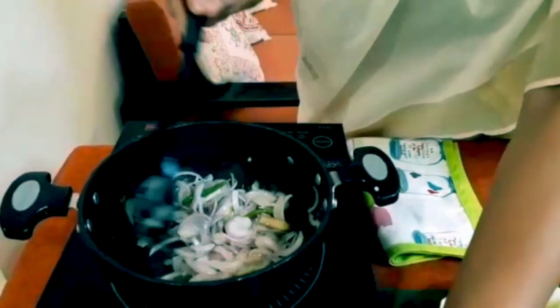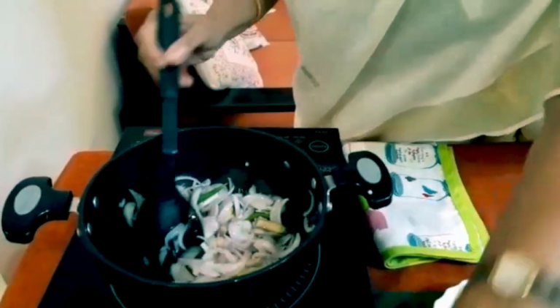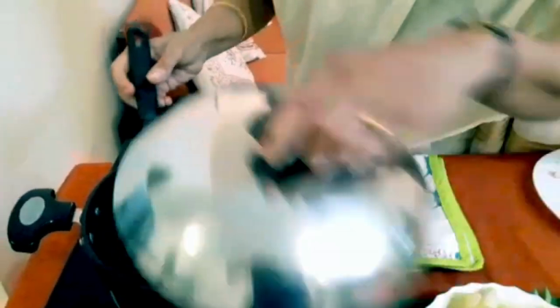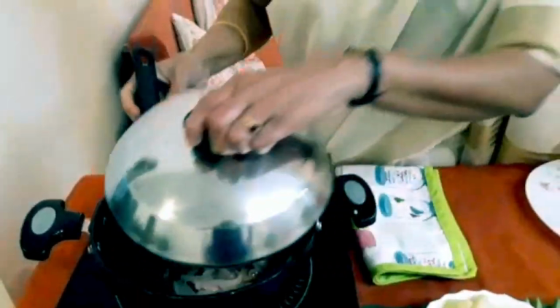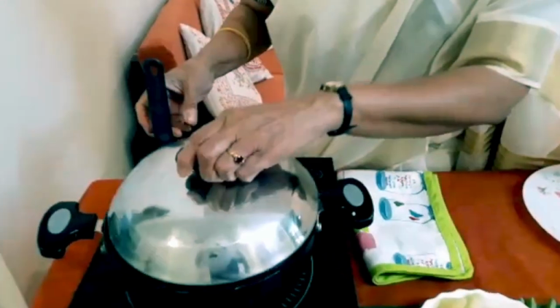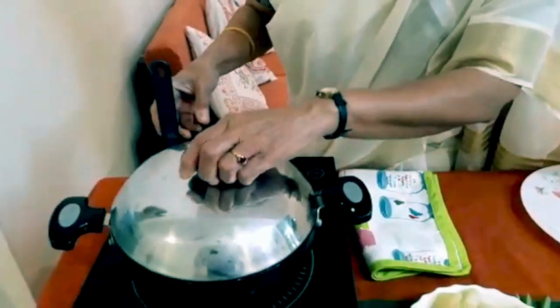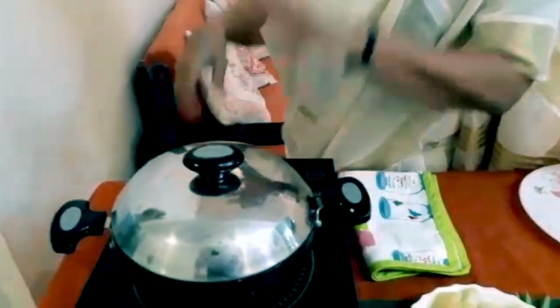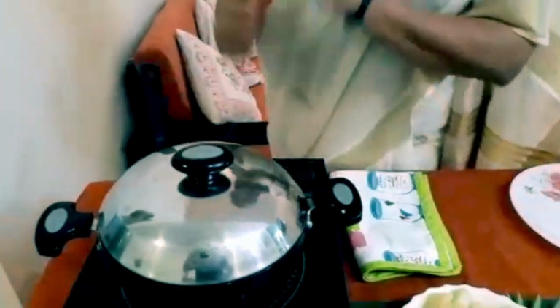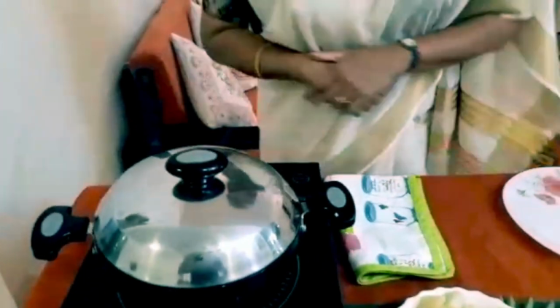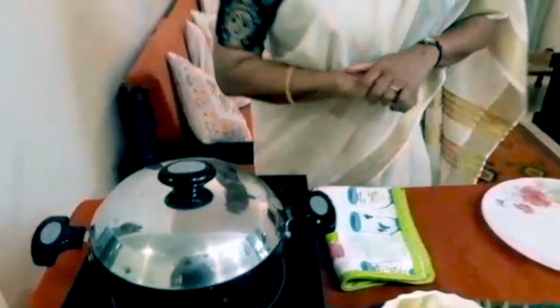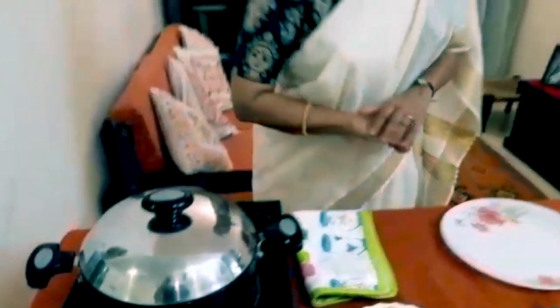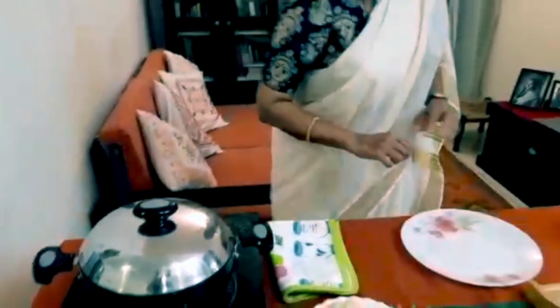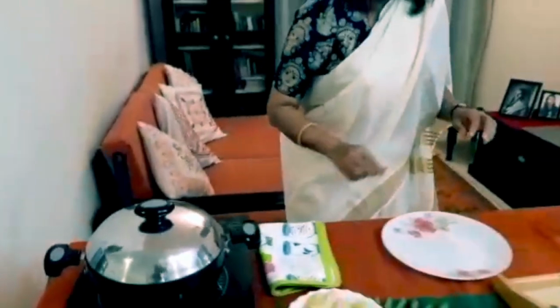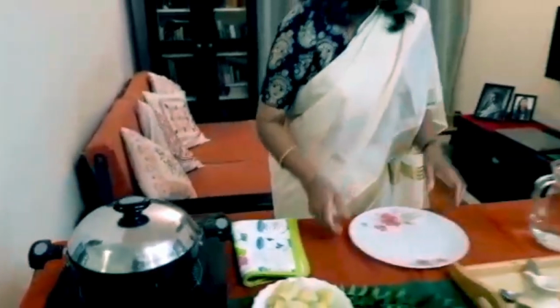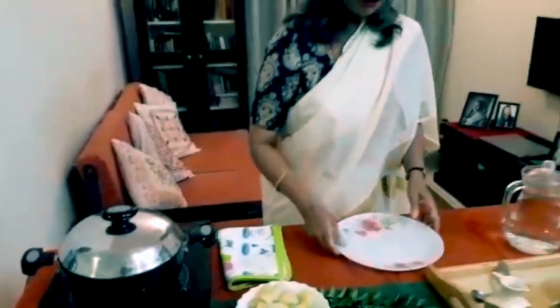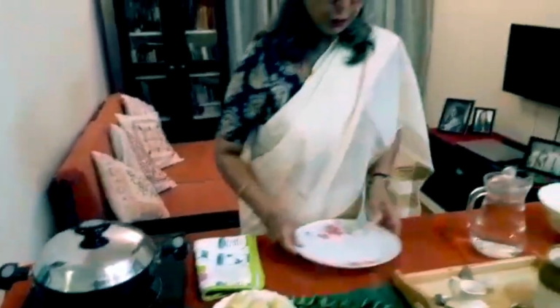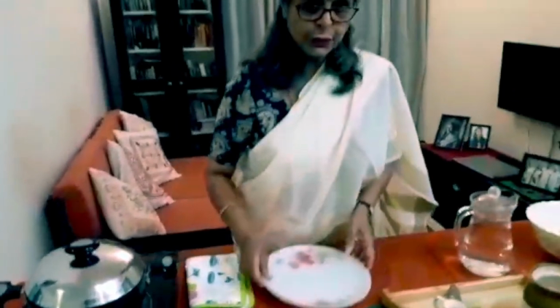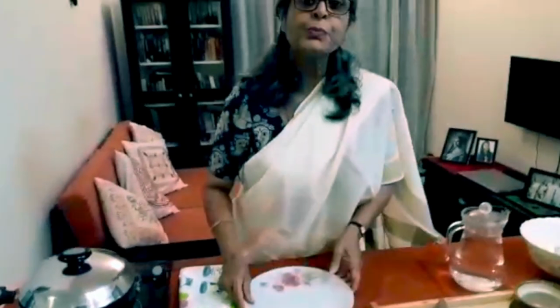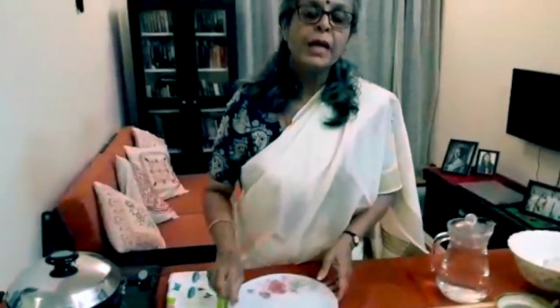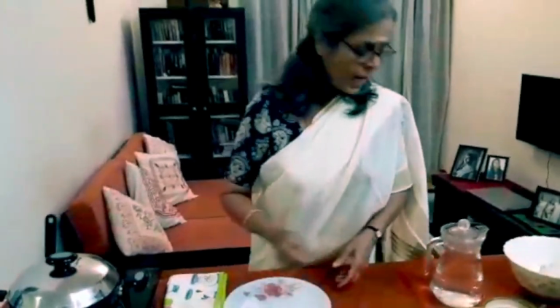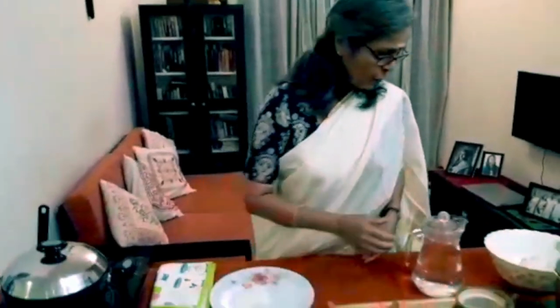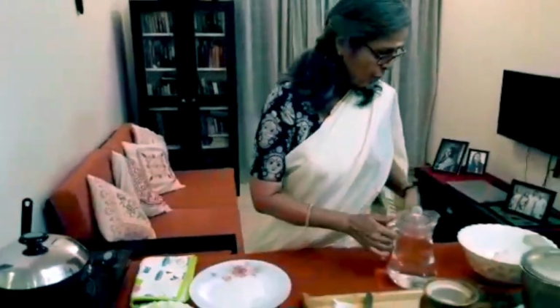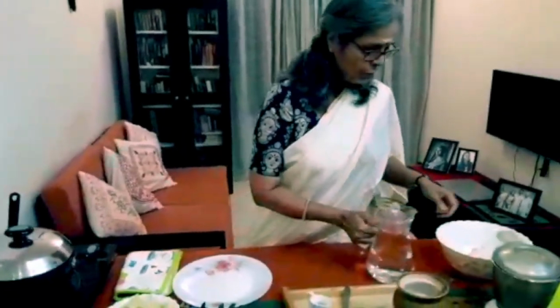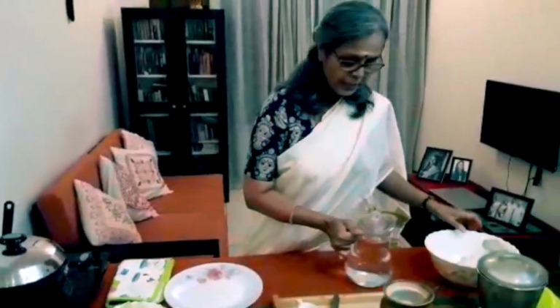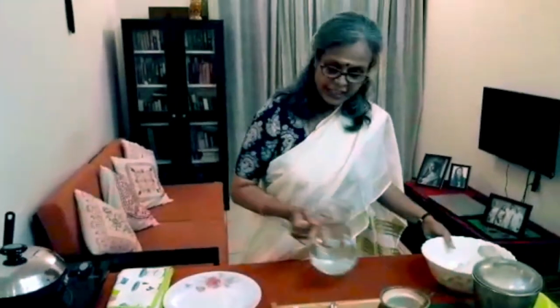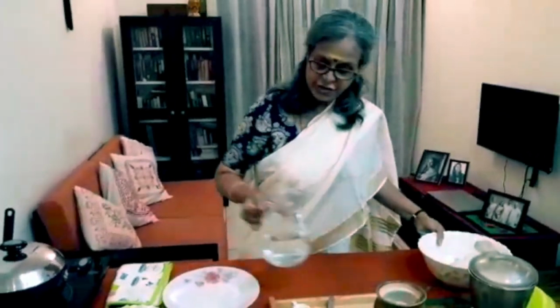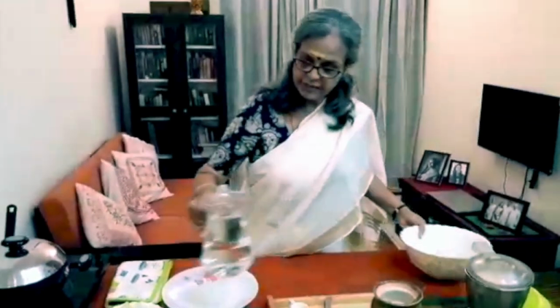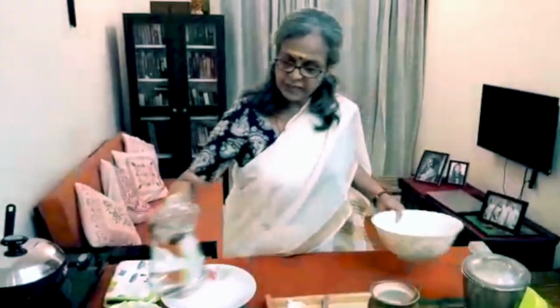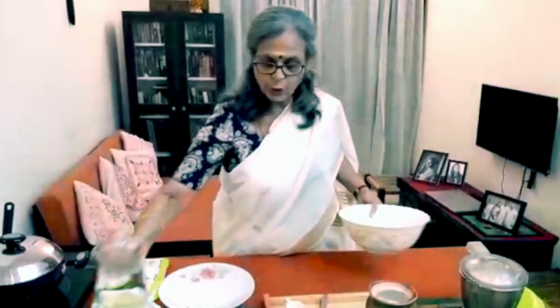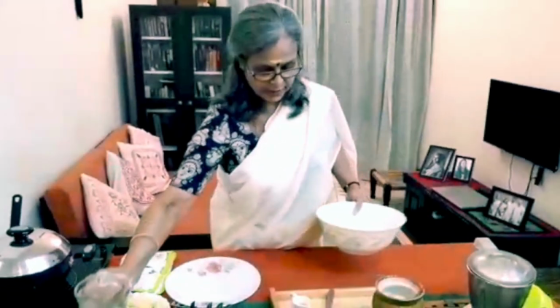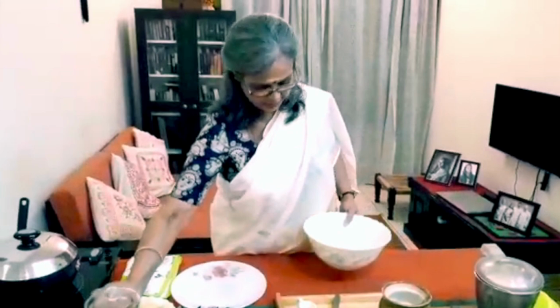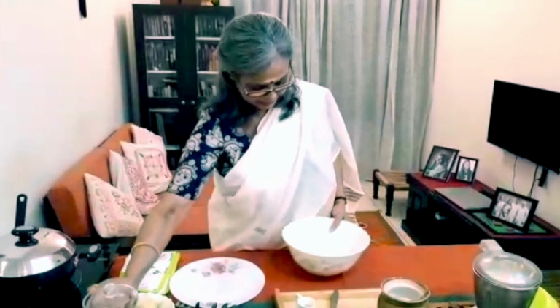We just cover it and keep it. Now I'm going to show you how to extract the coconut milk.